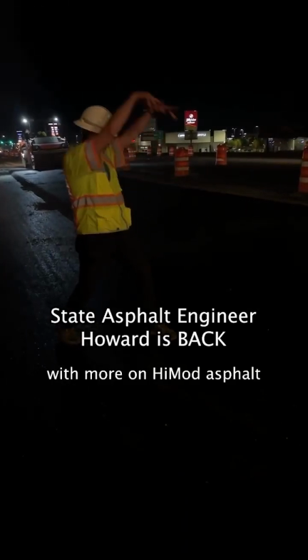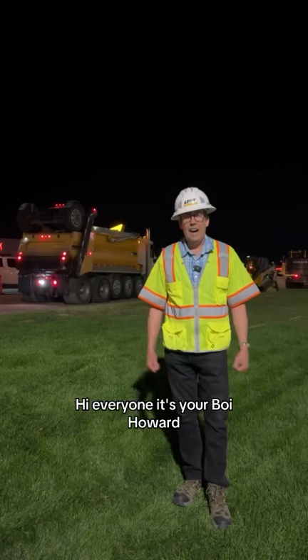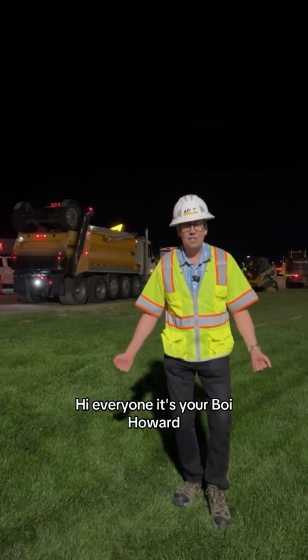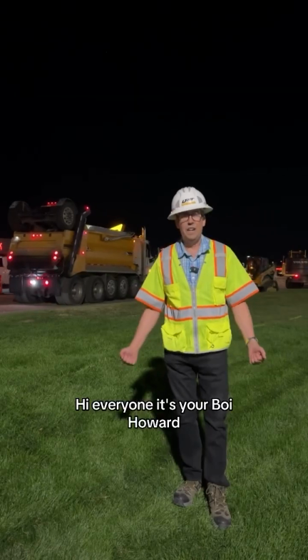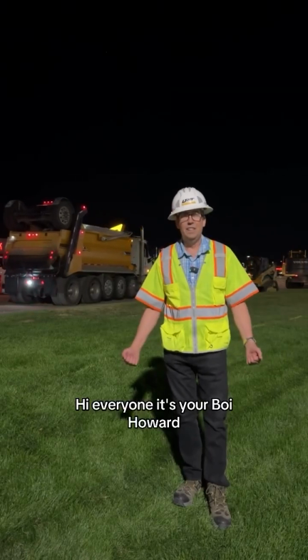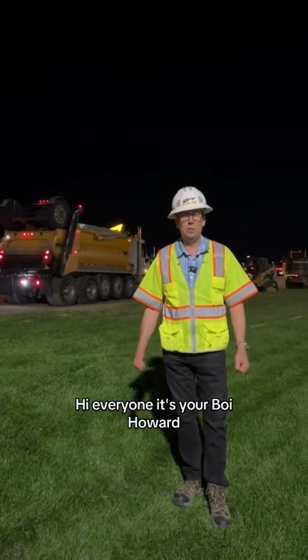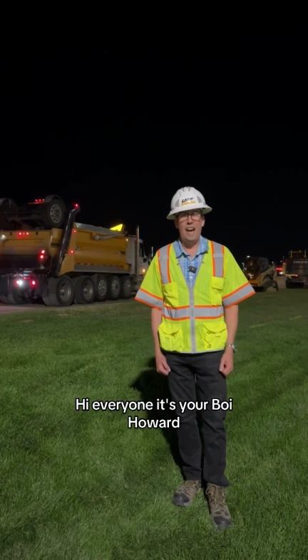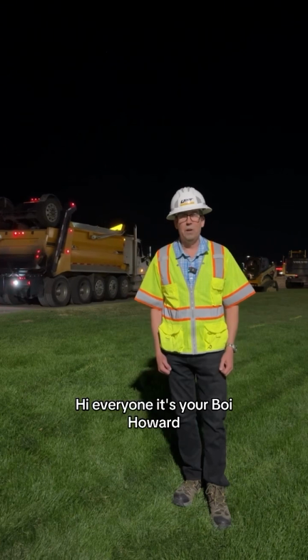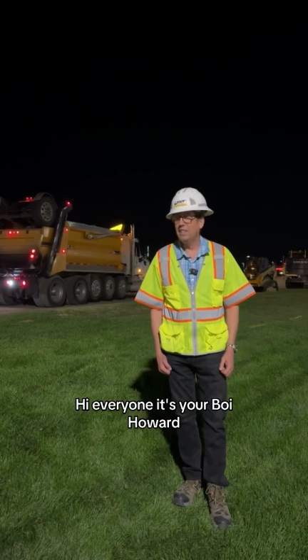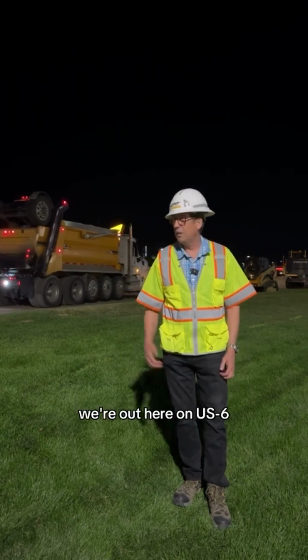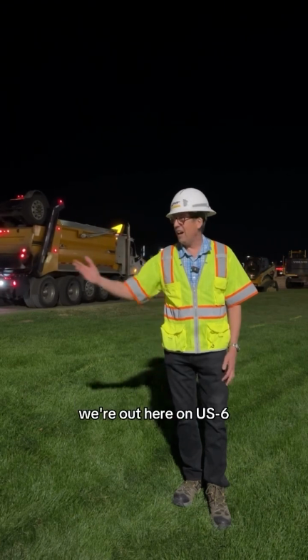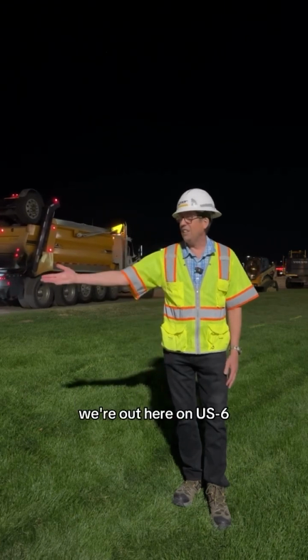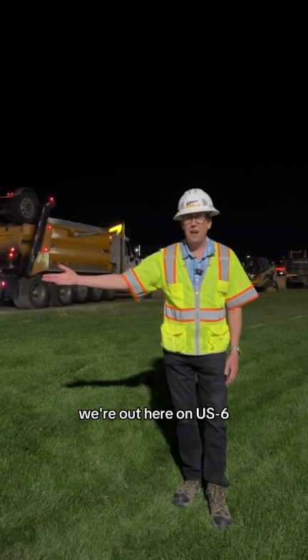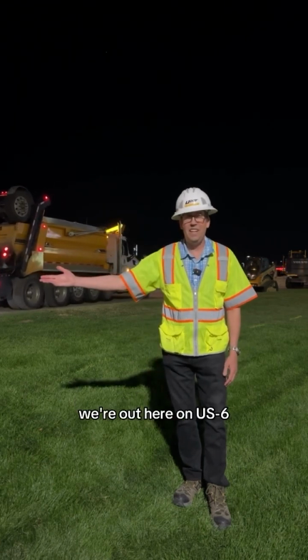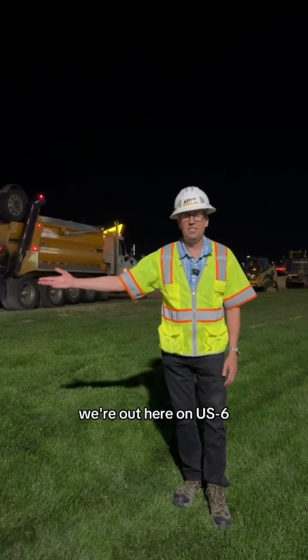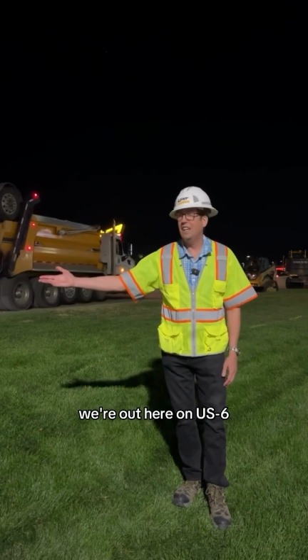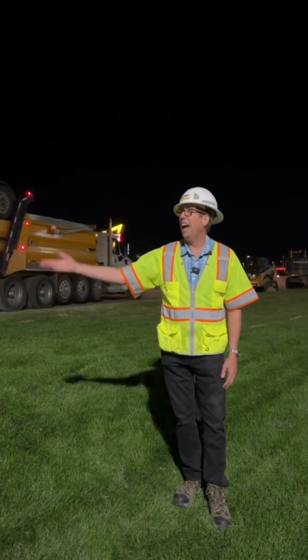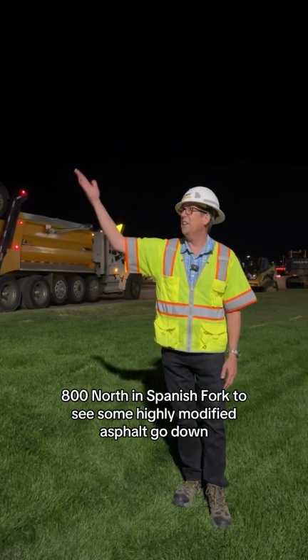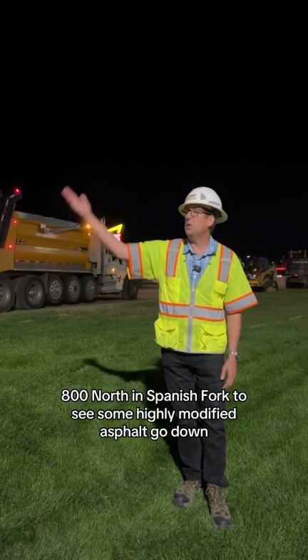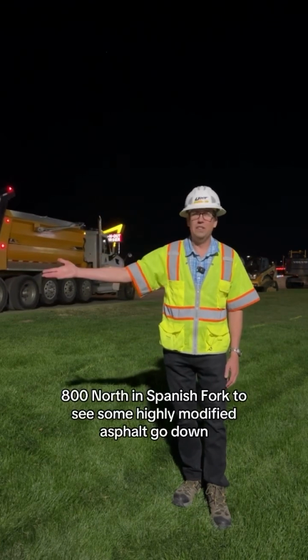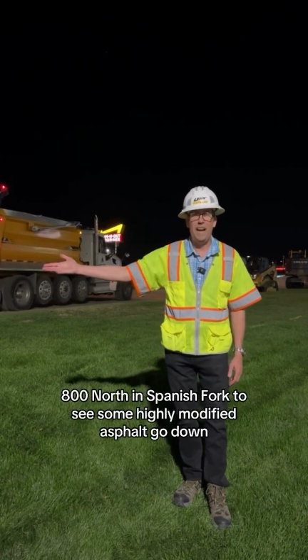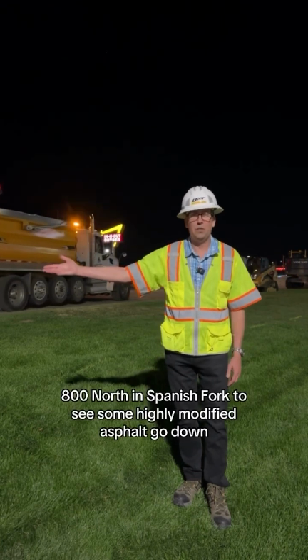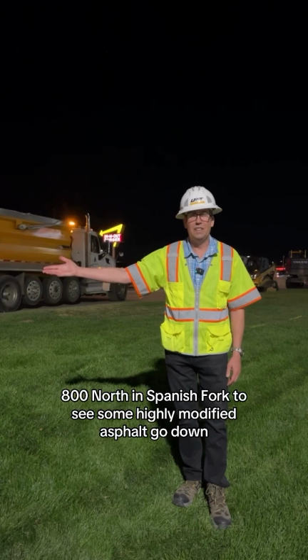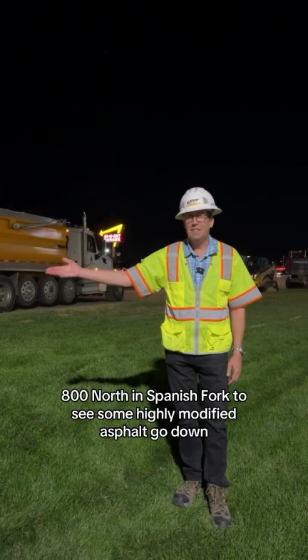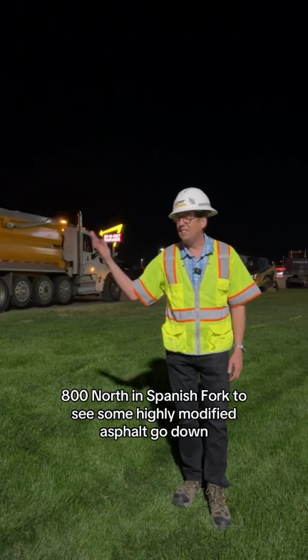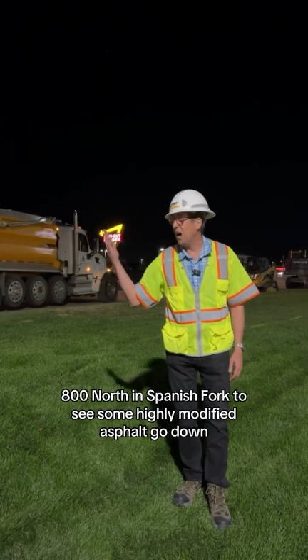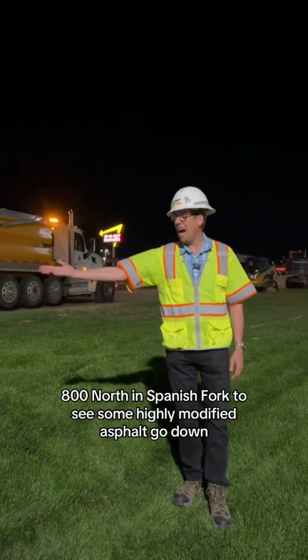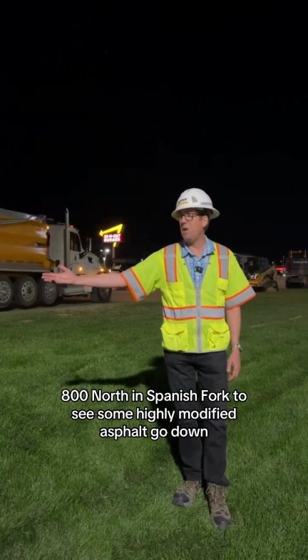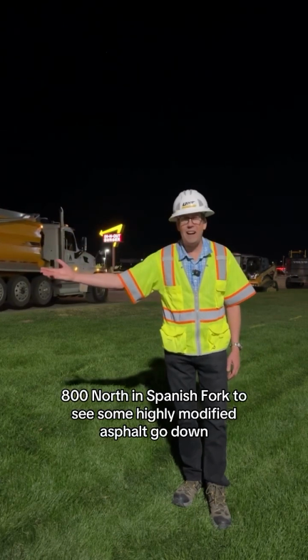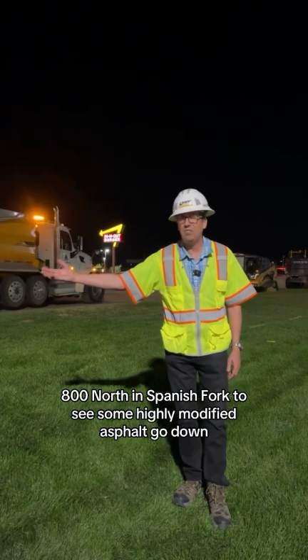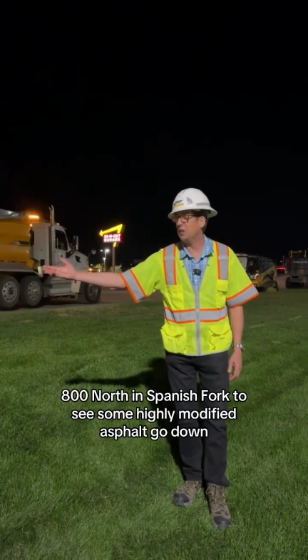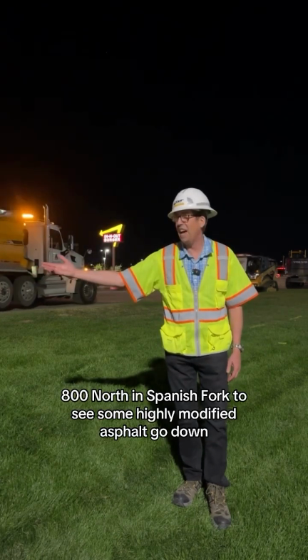Hi everyone, it's your boy Howard. We're out here on US 6, 800 North in Spanish Fork to see some highly modified asphalt go down.